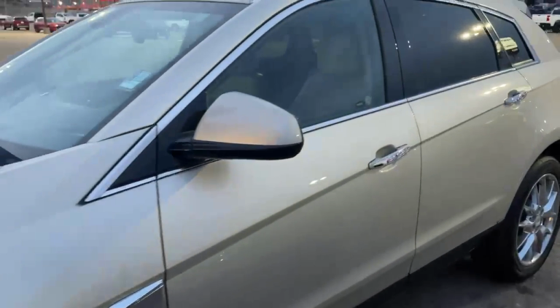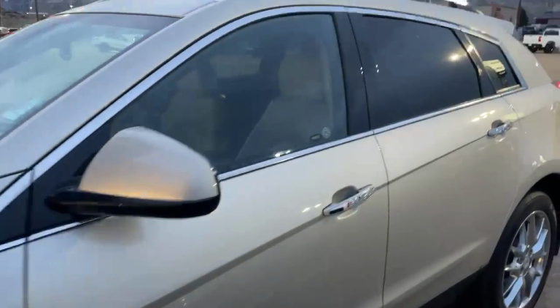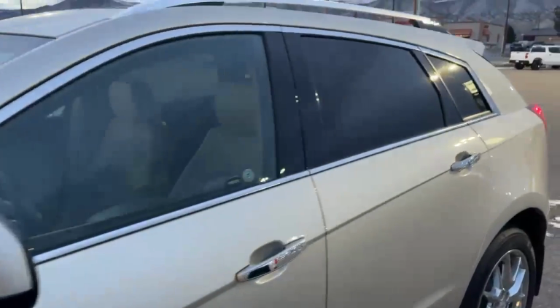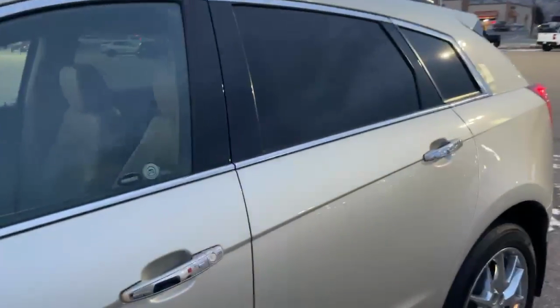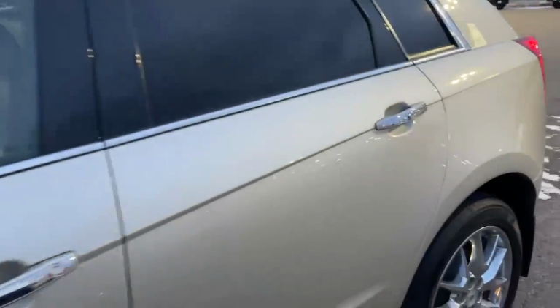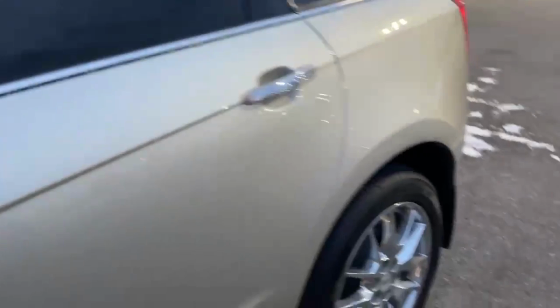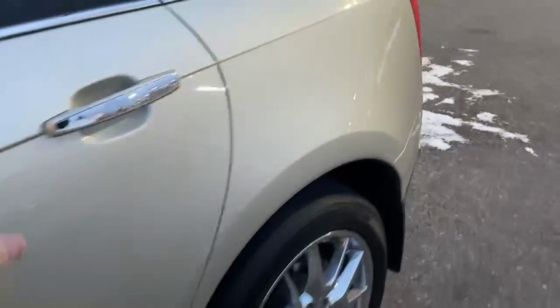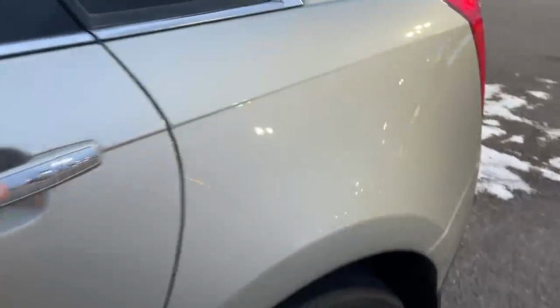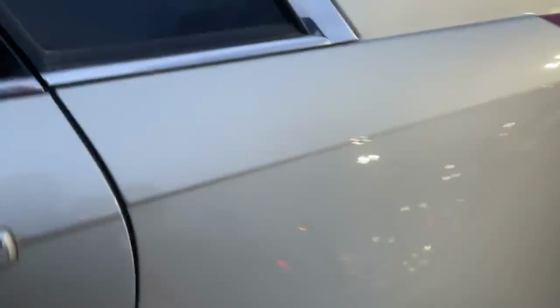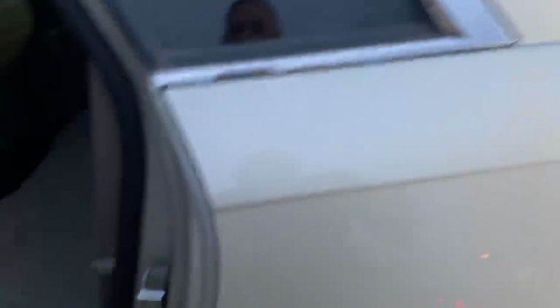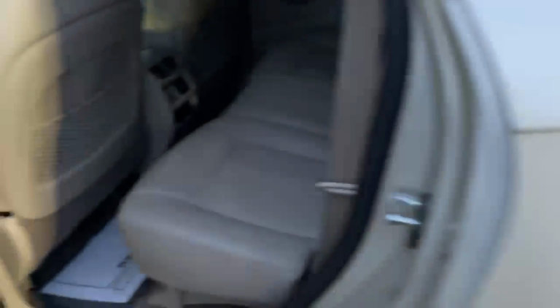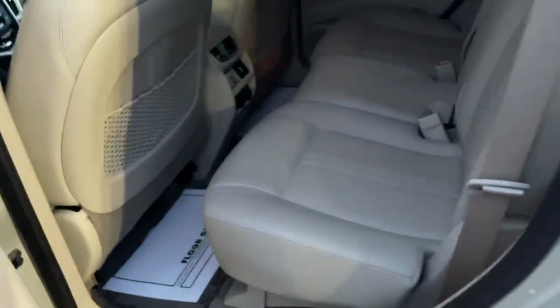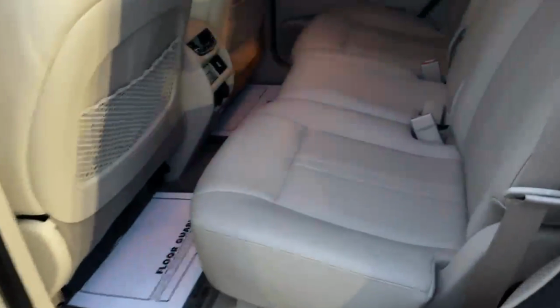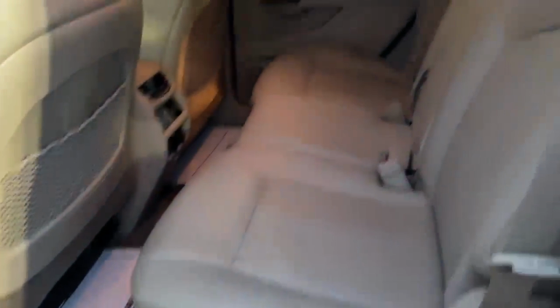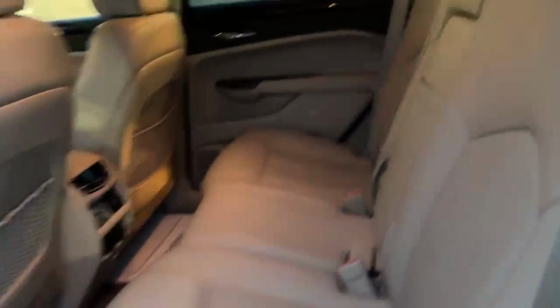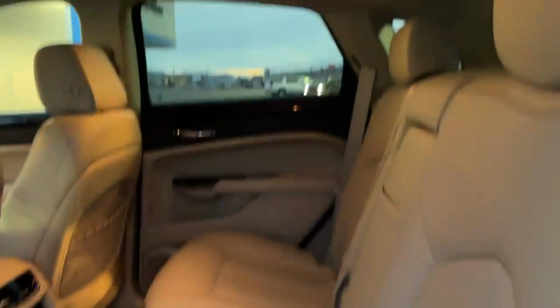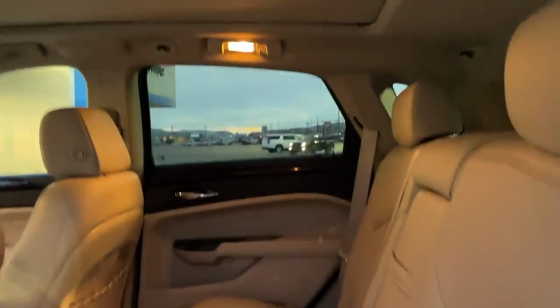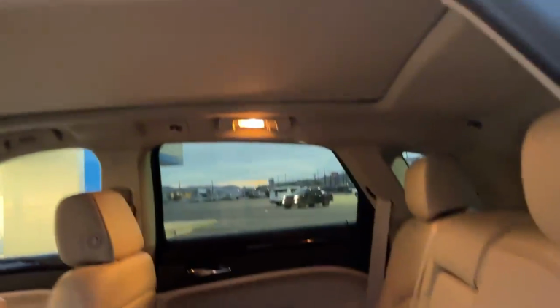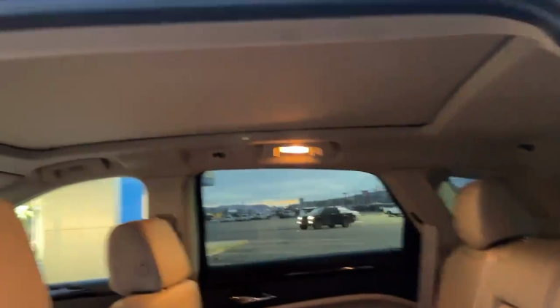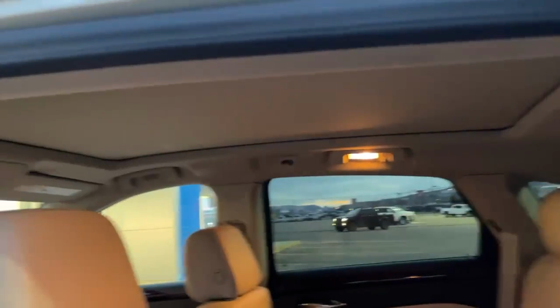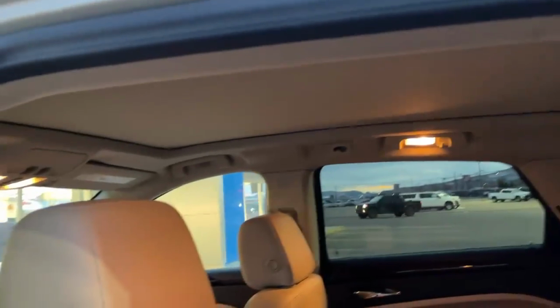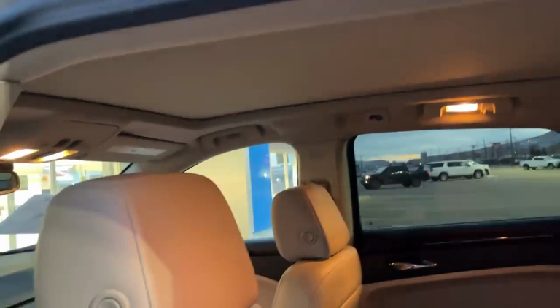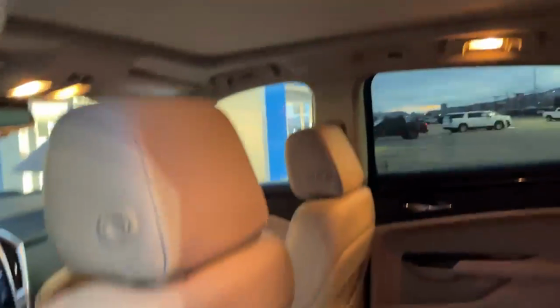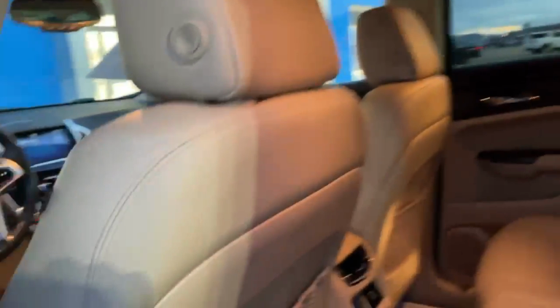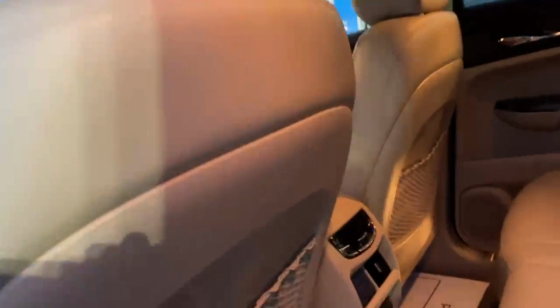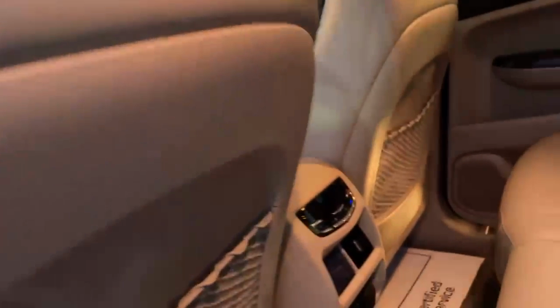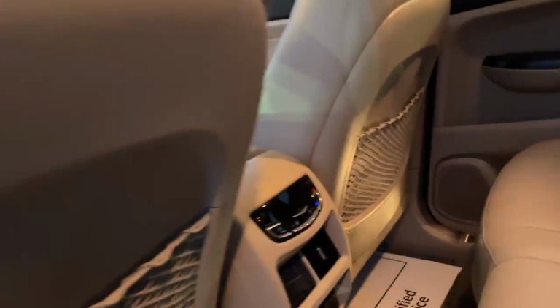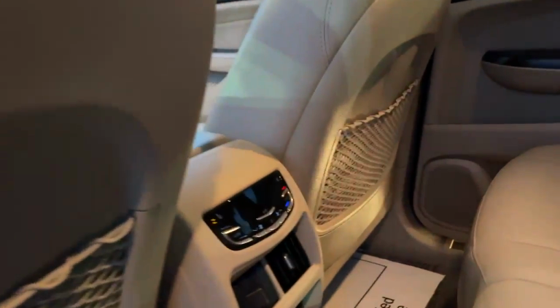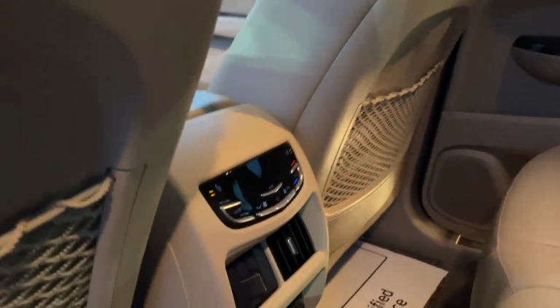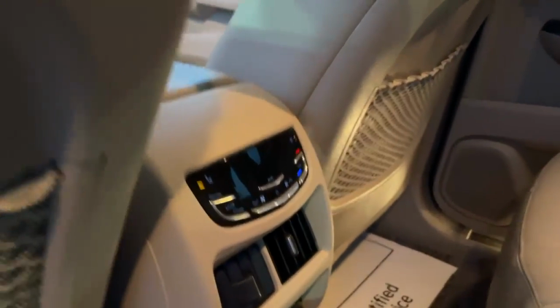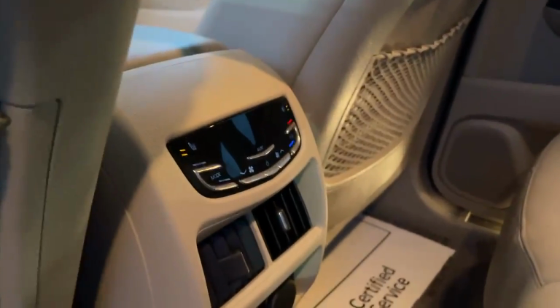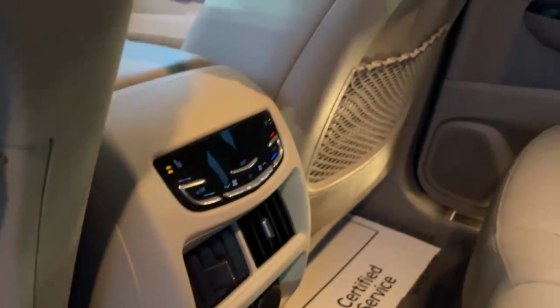Let me show you the back seats here real quick. You have leather interior, you do get a sunroof, and you do get heated seats as well on the back.